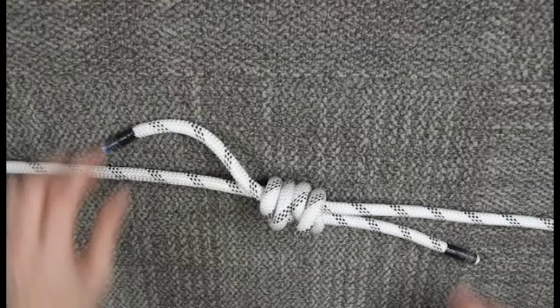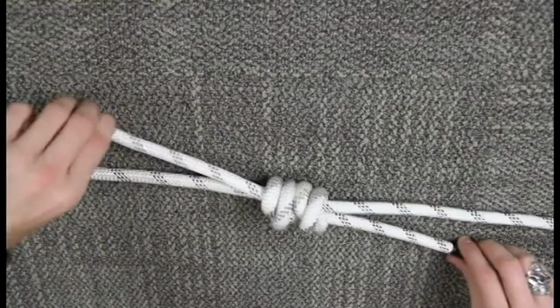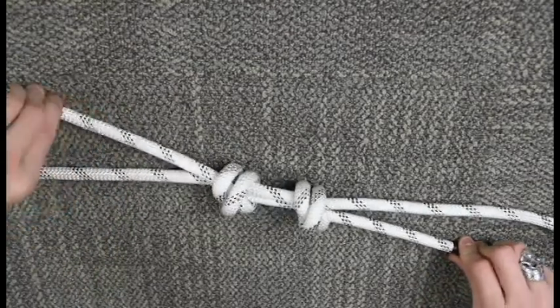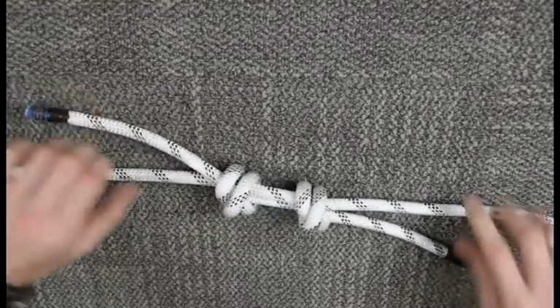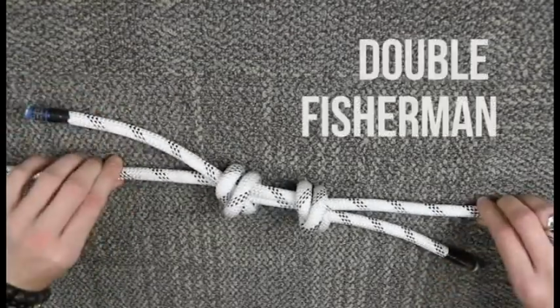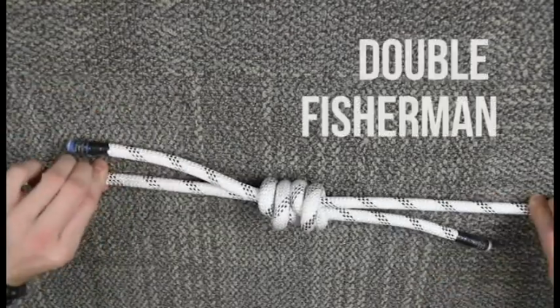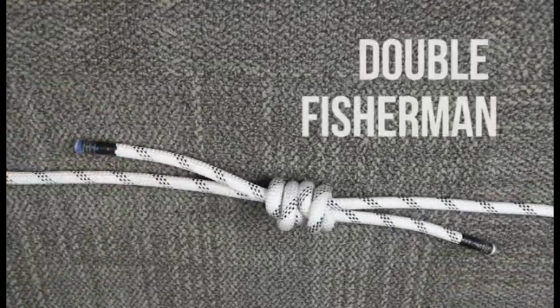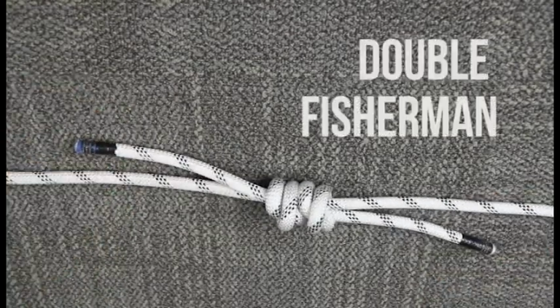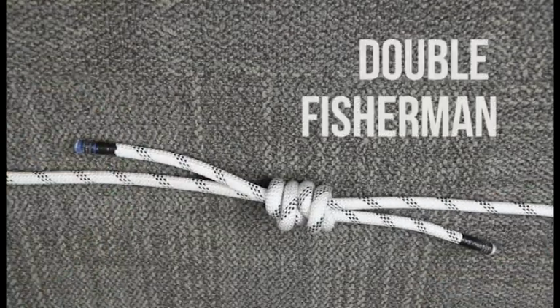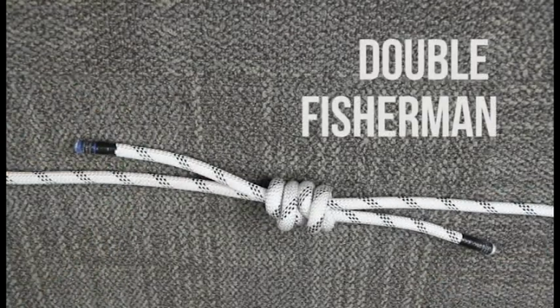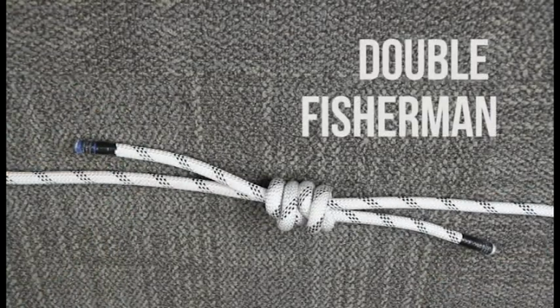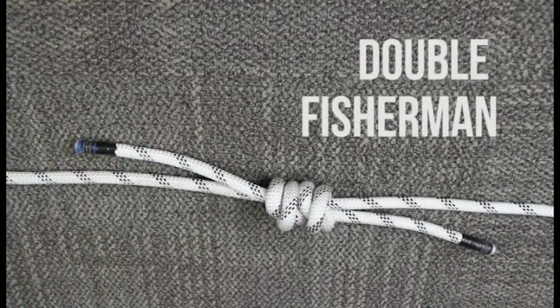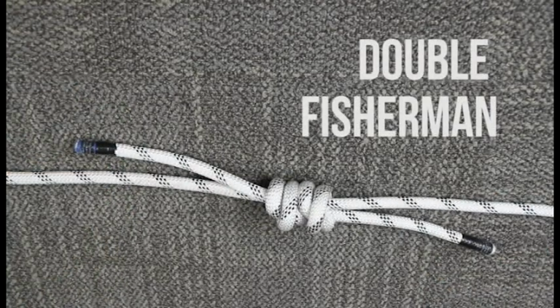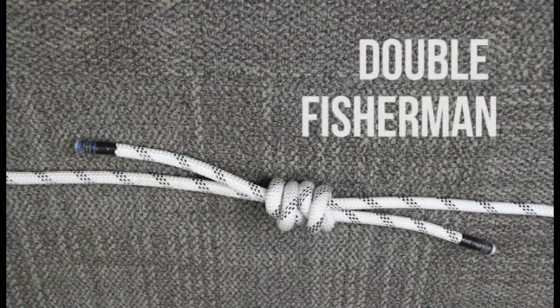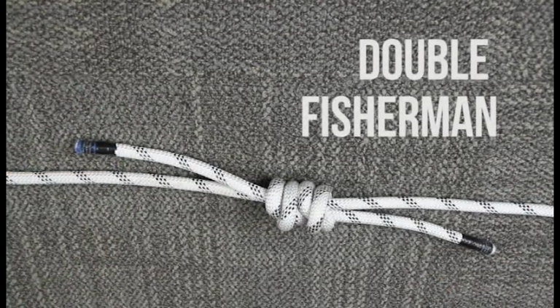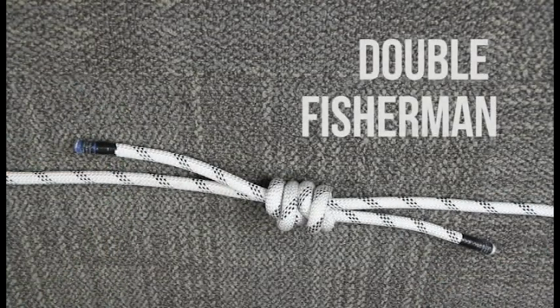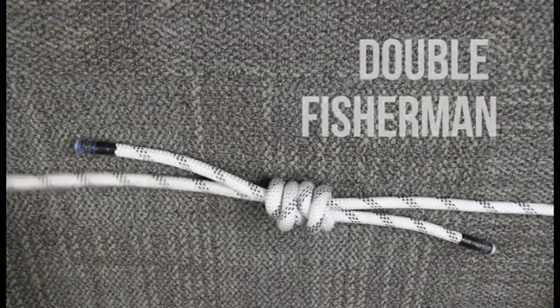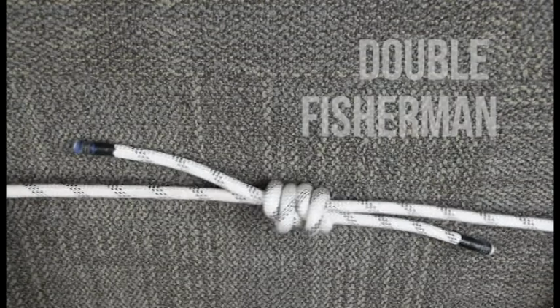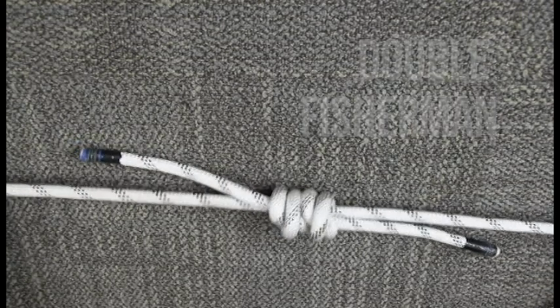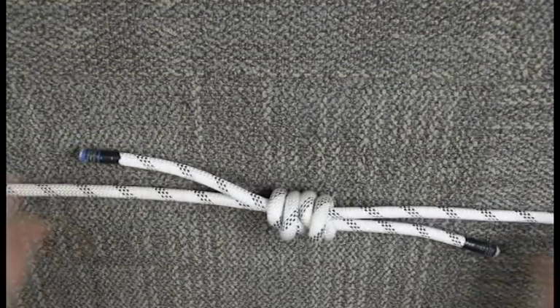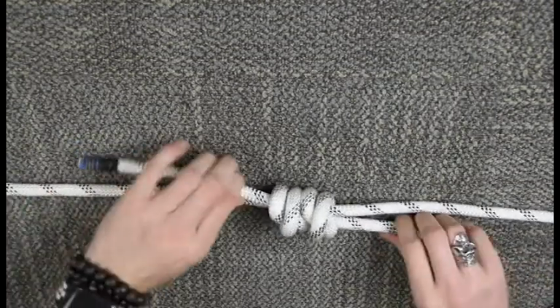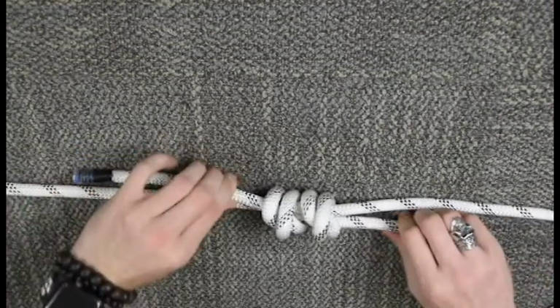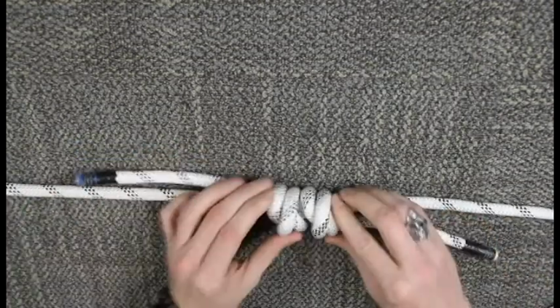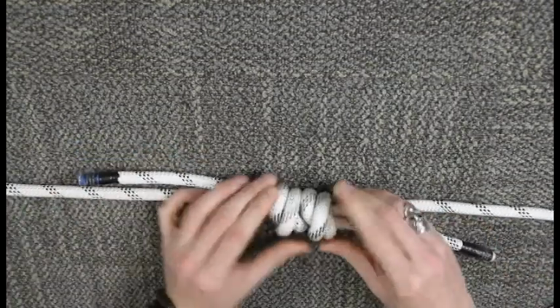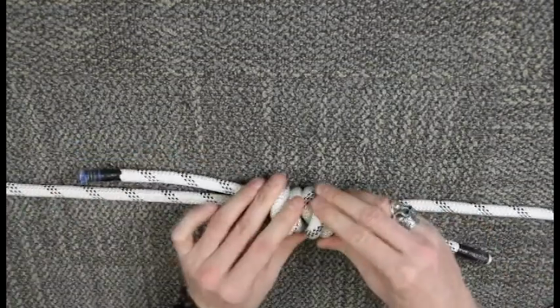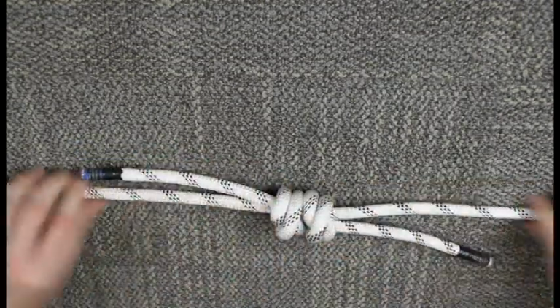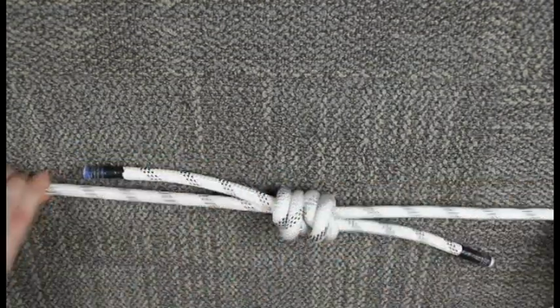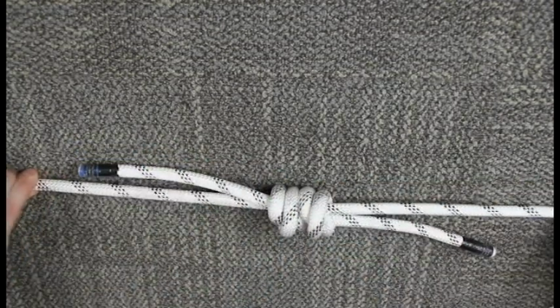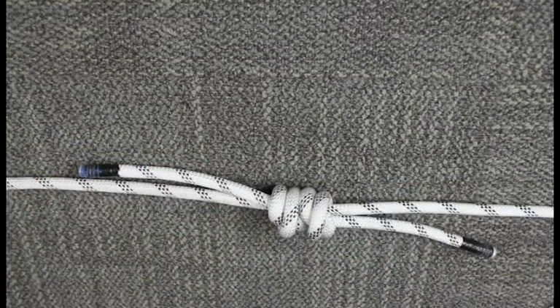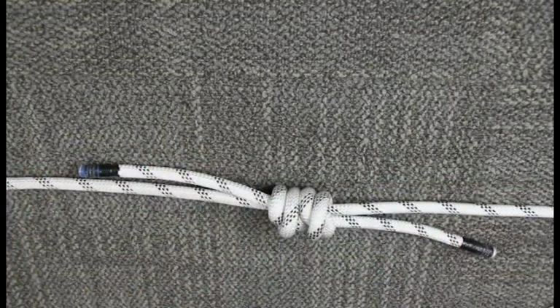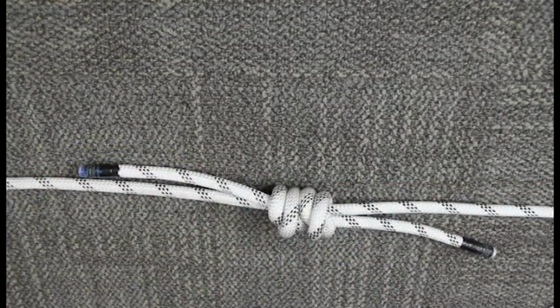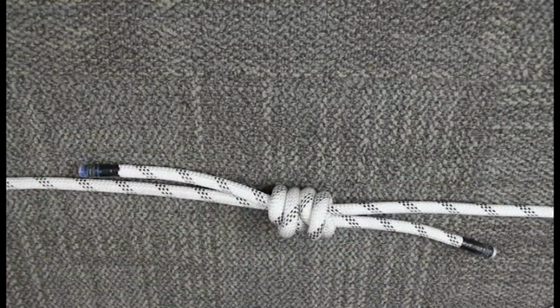This is the double fisherman's knot. It's used to join two ropes together. It's not the only way to join two ropes together, but it's the one that you'll find in the ICOP.